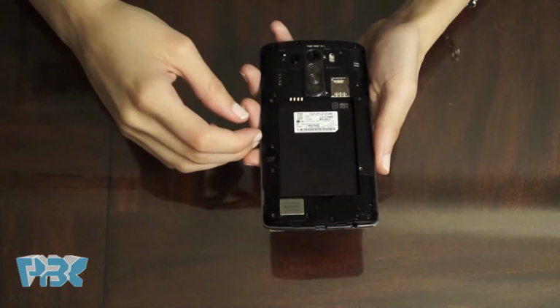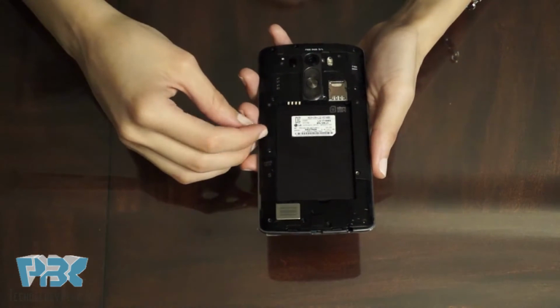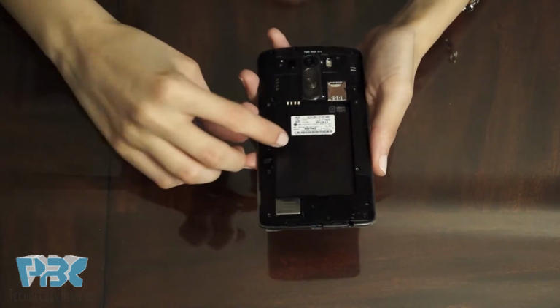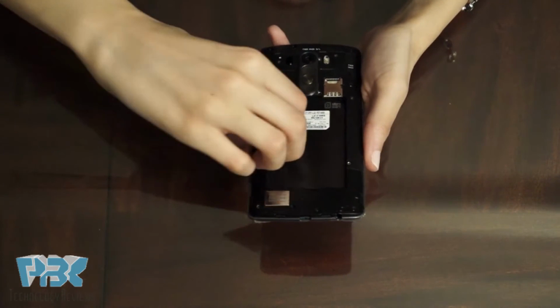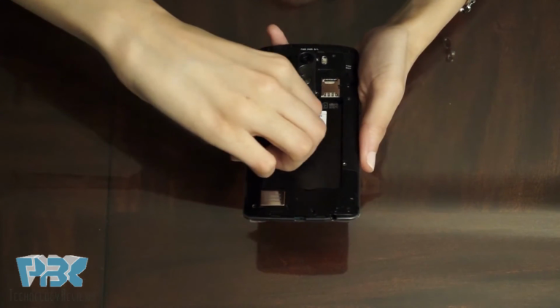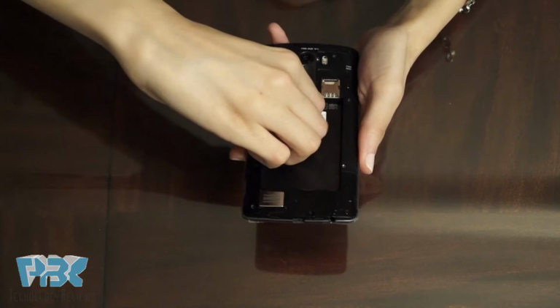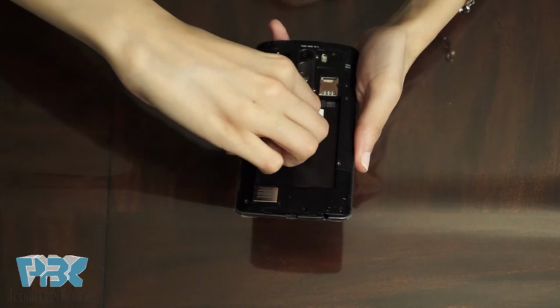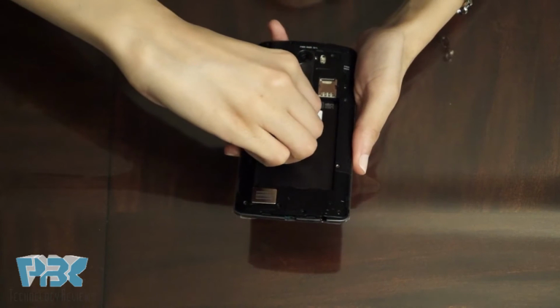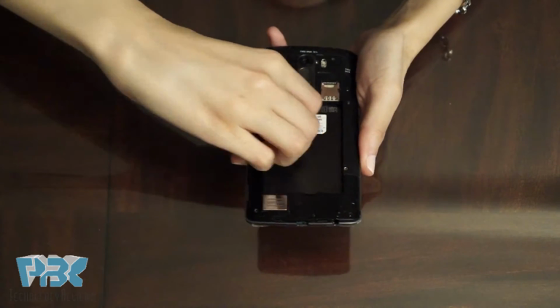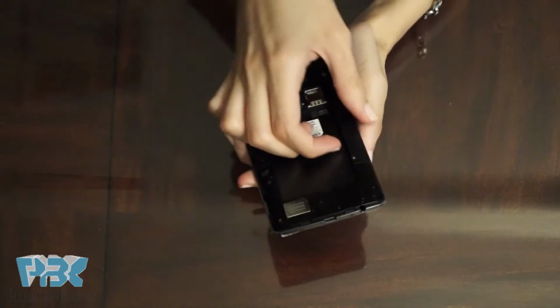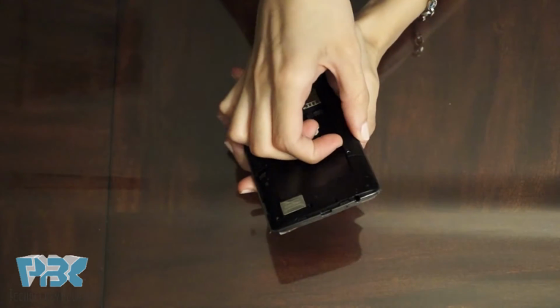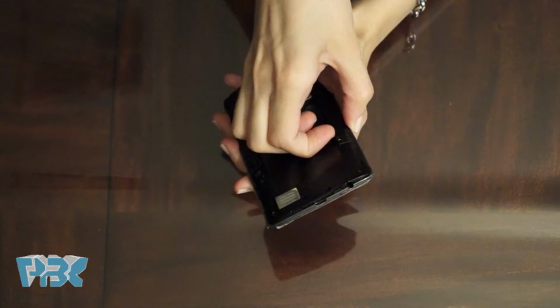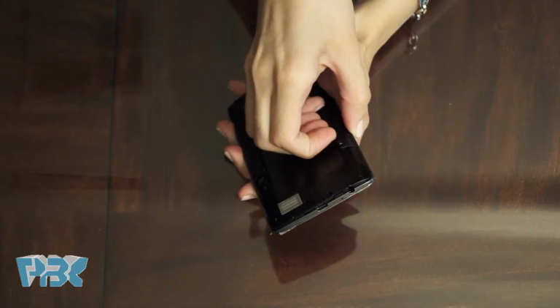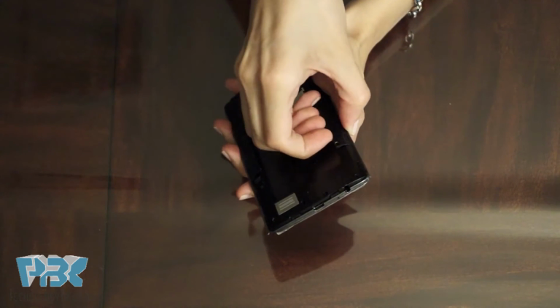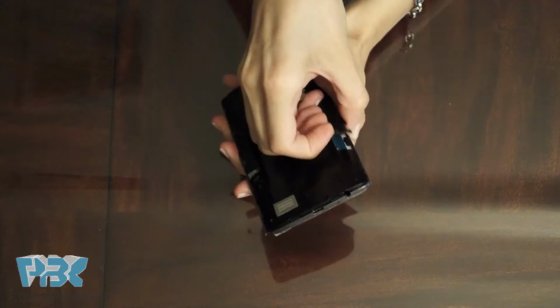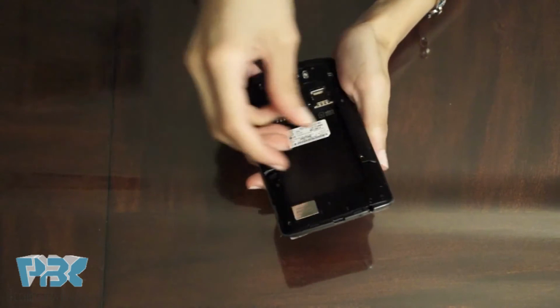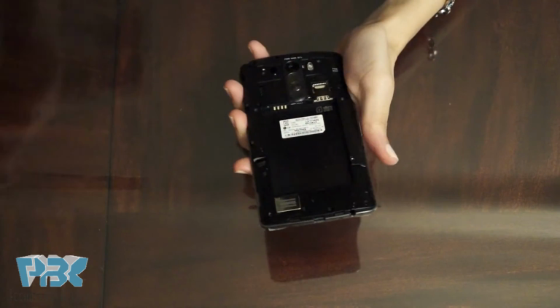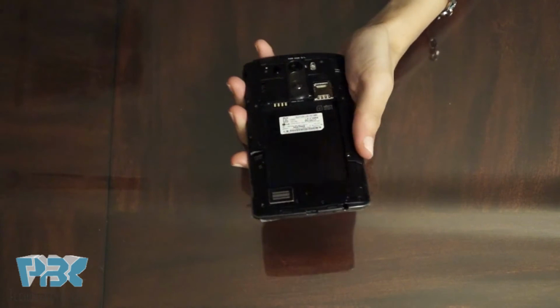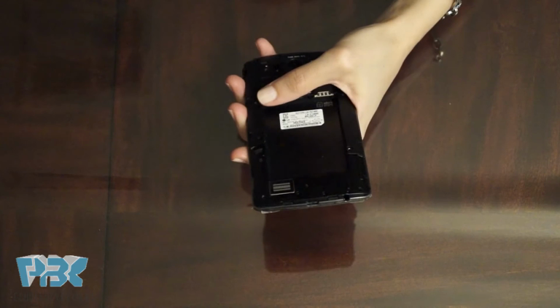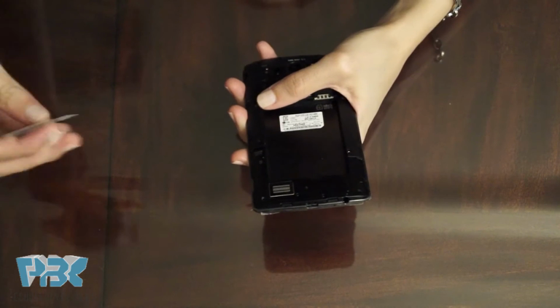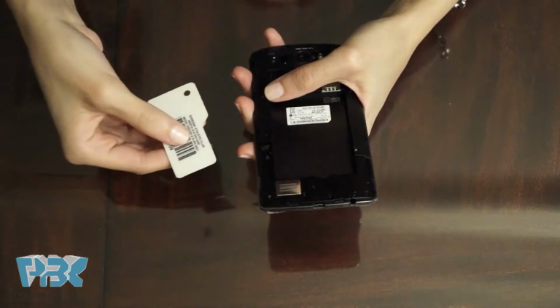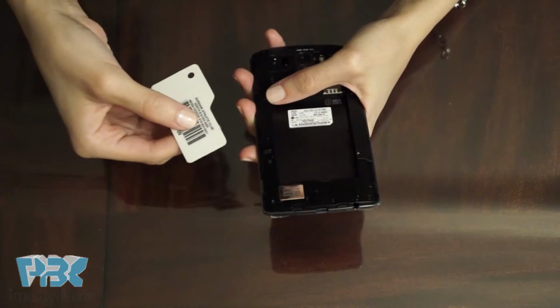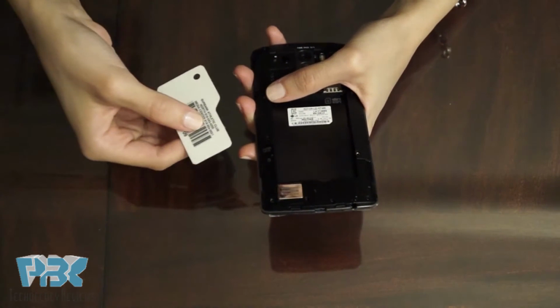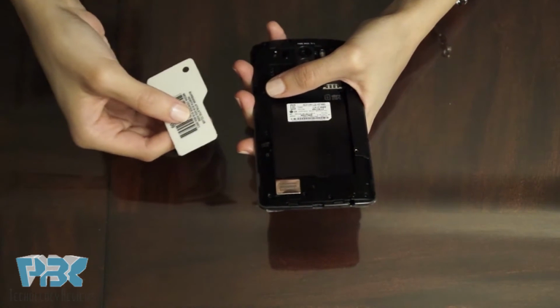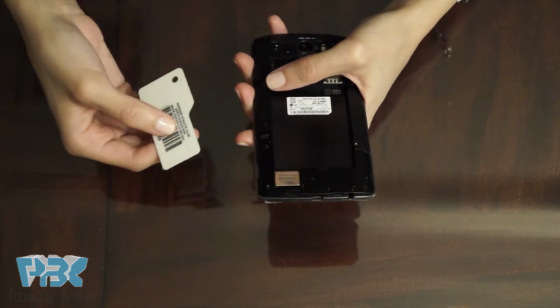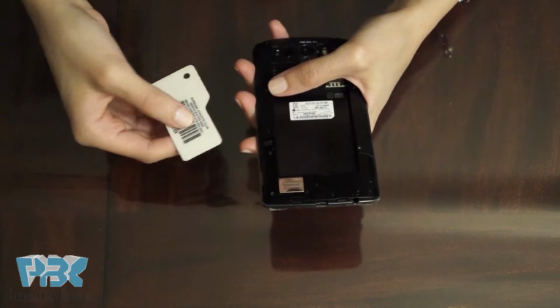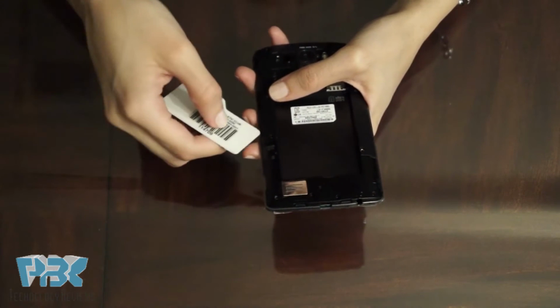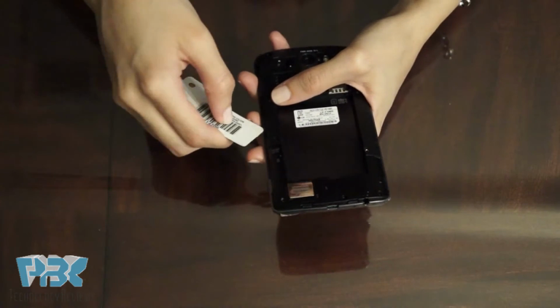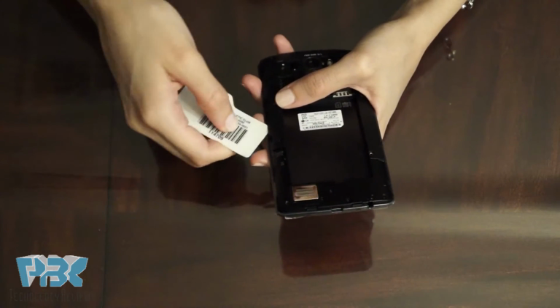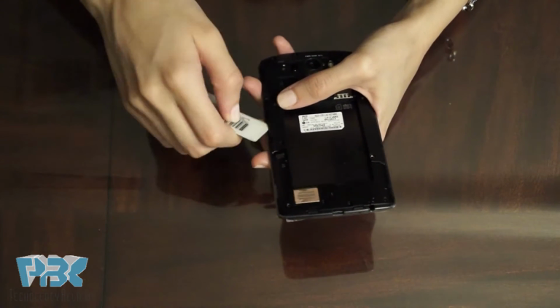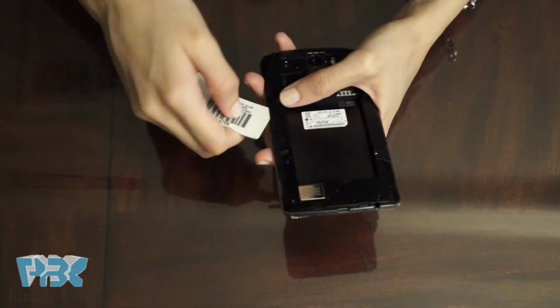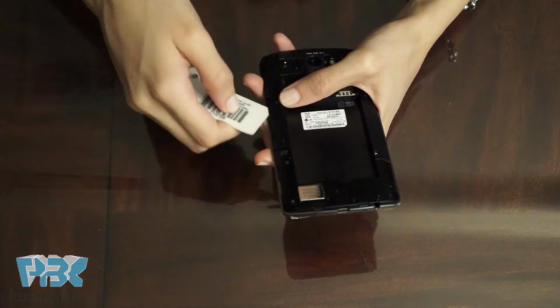You then use your fingers to release the two catches right here. And then you use the pry tool or a guitar pick, whatever works for you, to release the catches around the phone.